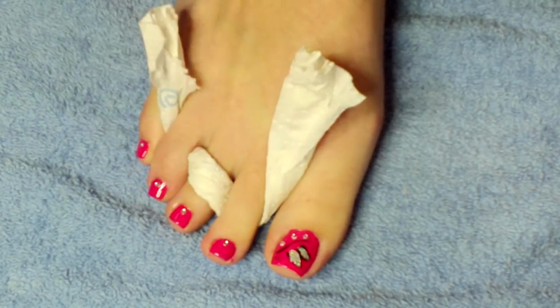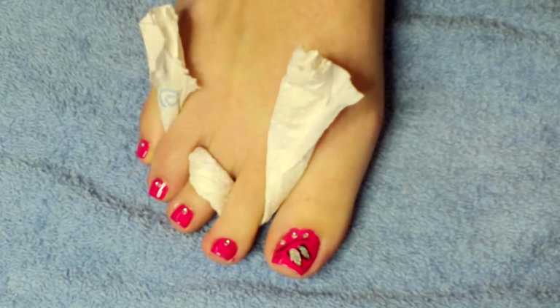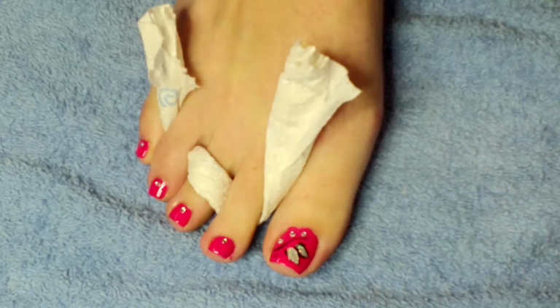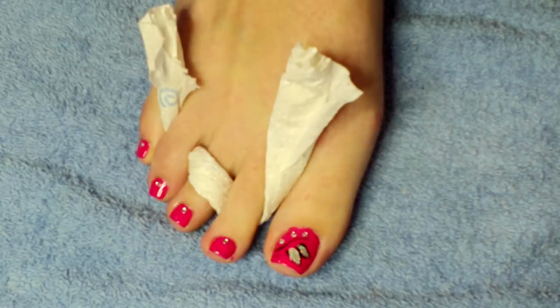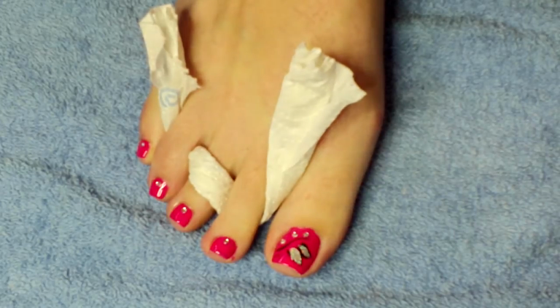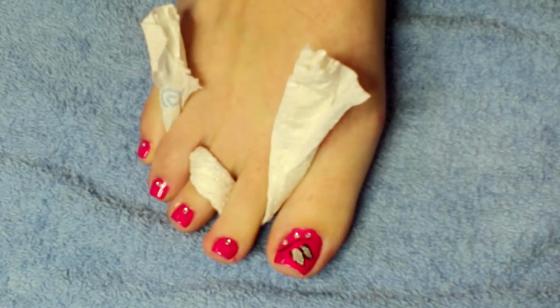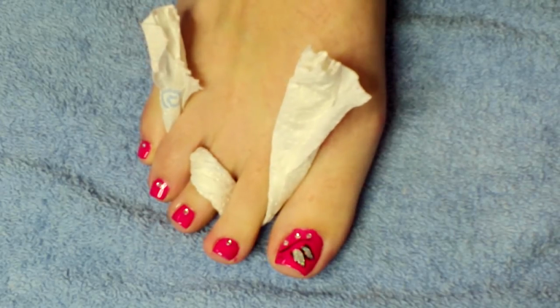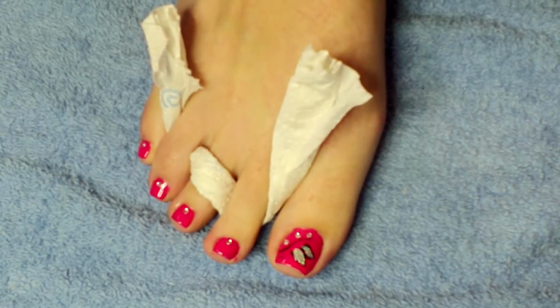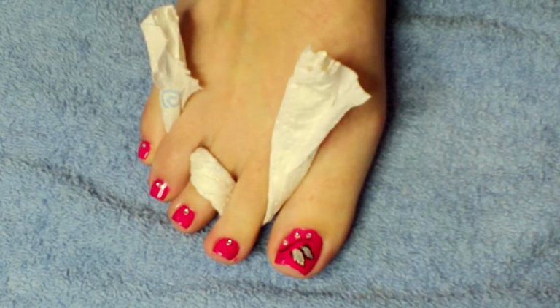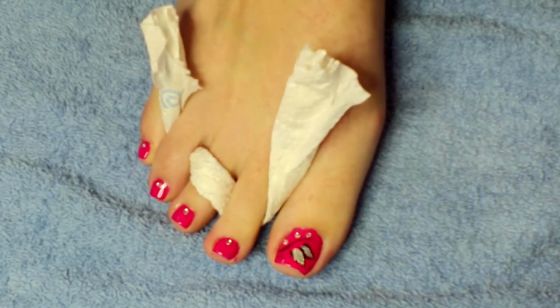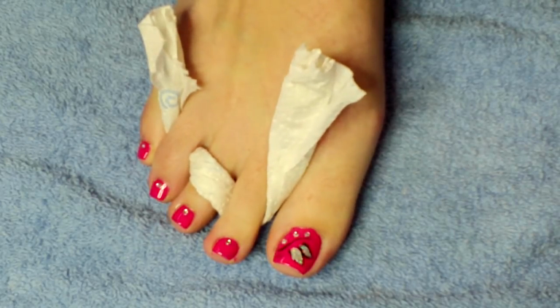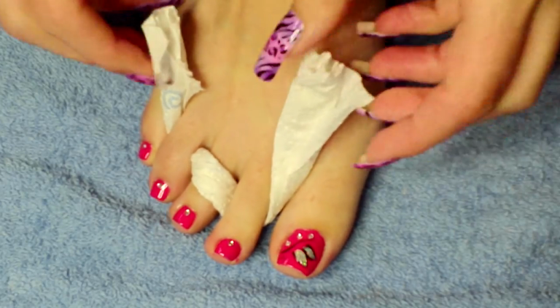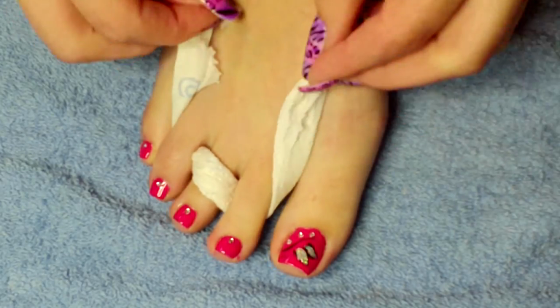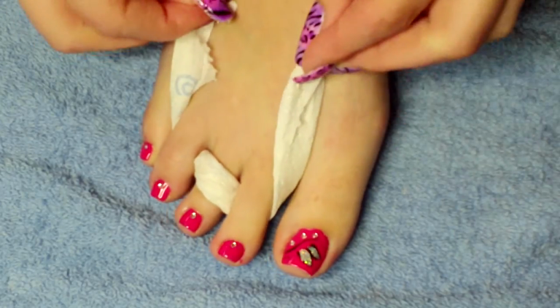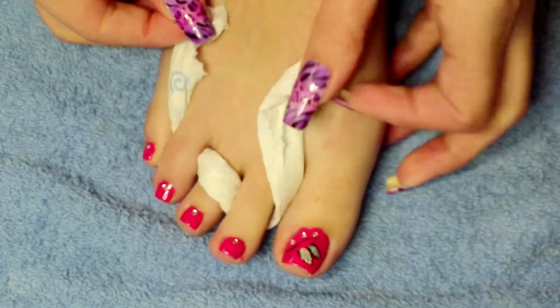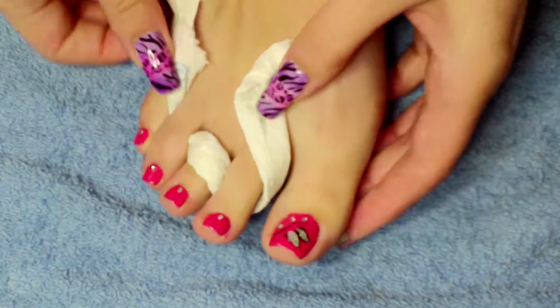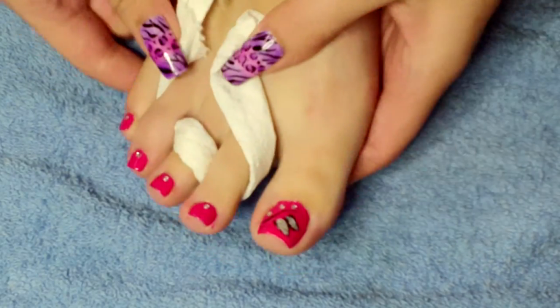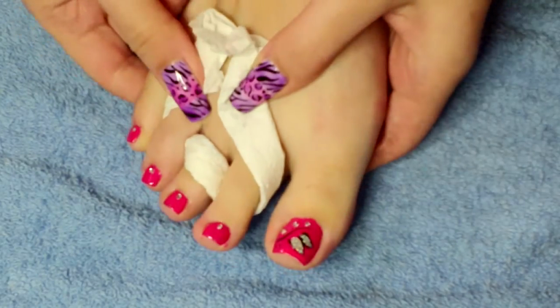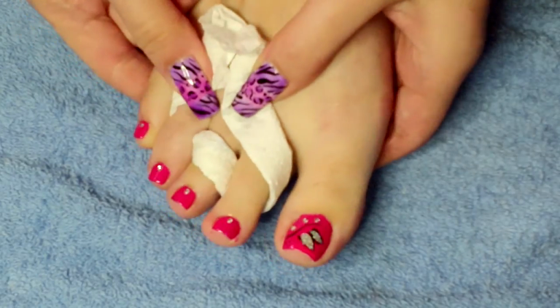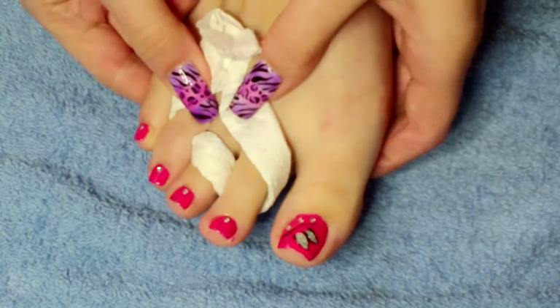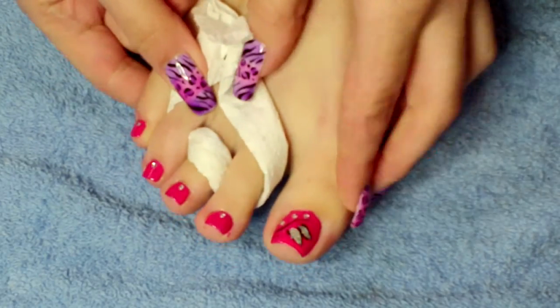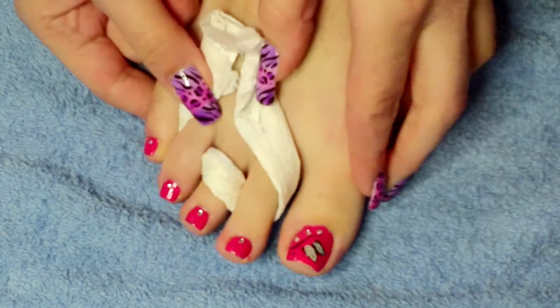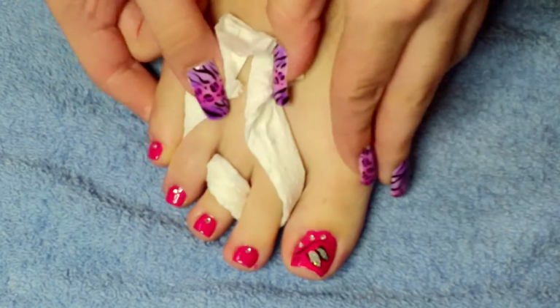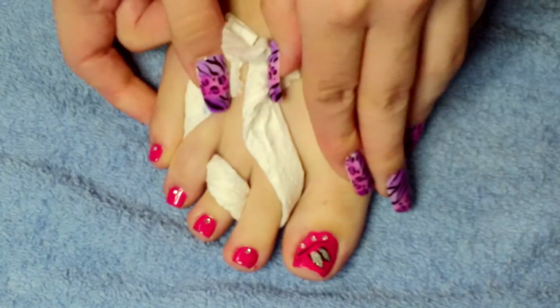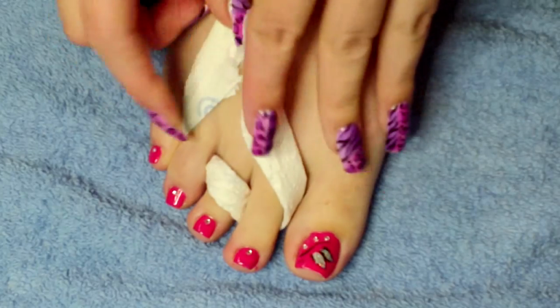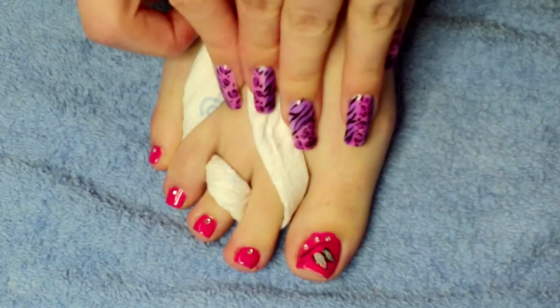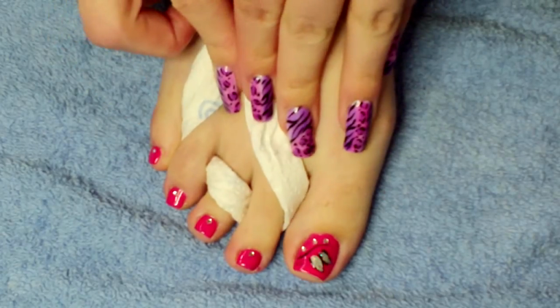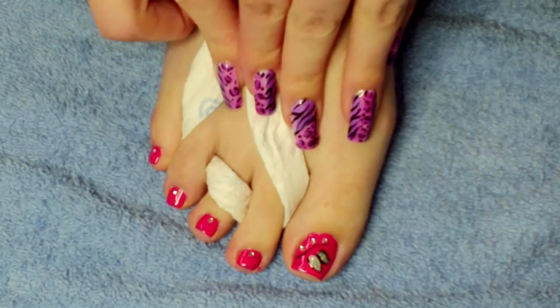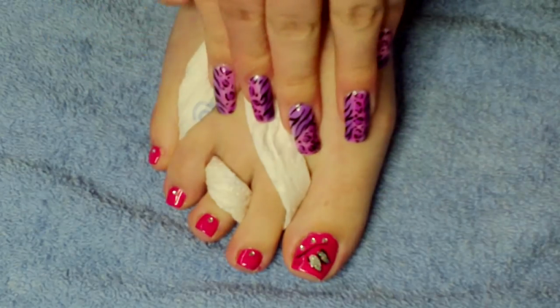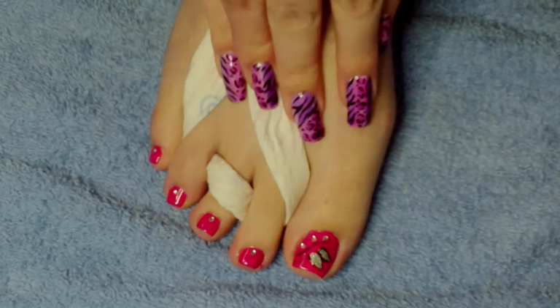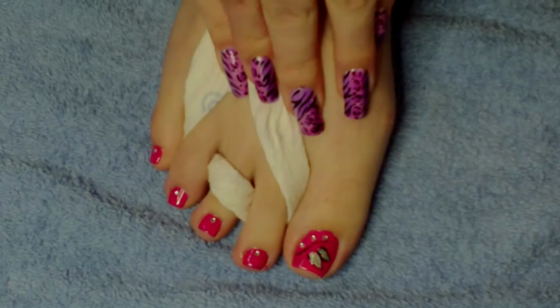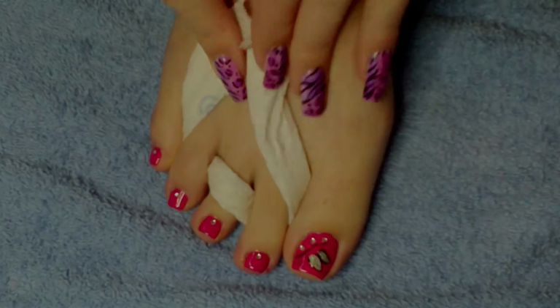And that's this design complete. Once you've given that a chance to dry, just apply your top coat. Thanks for watching.